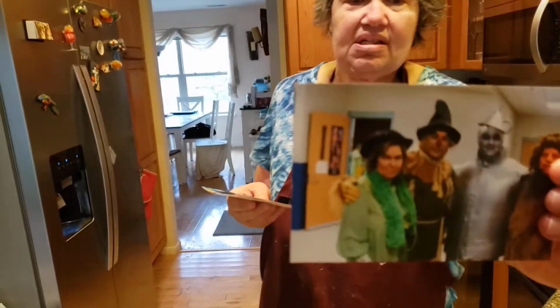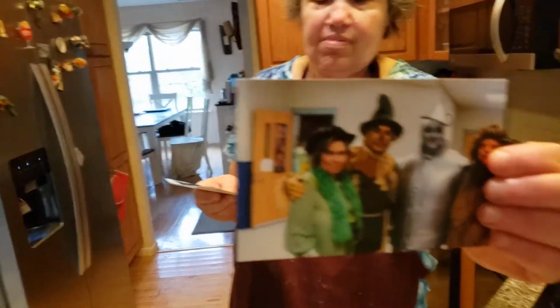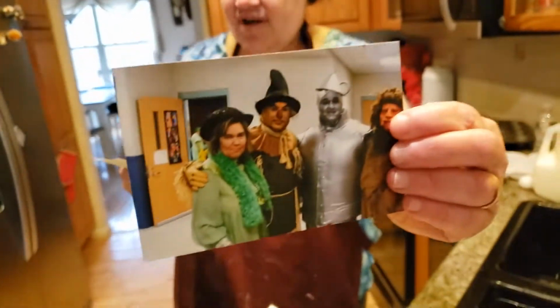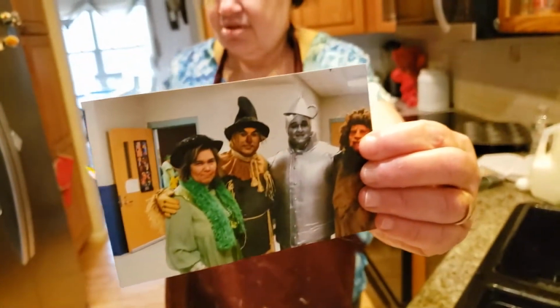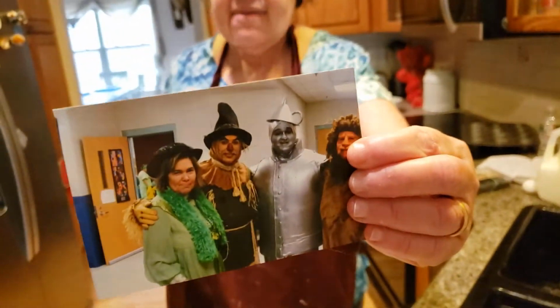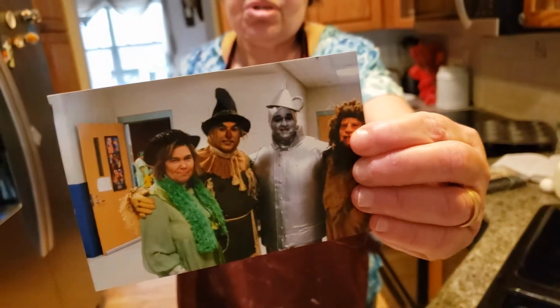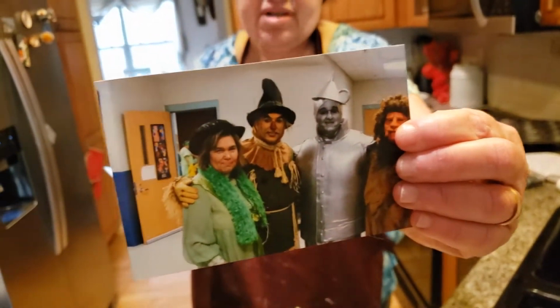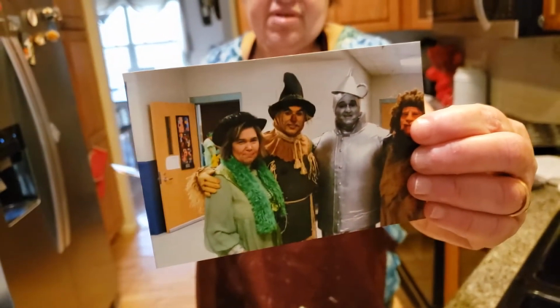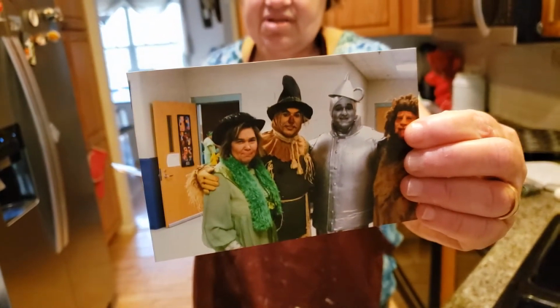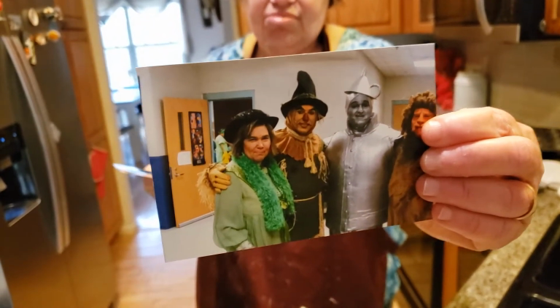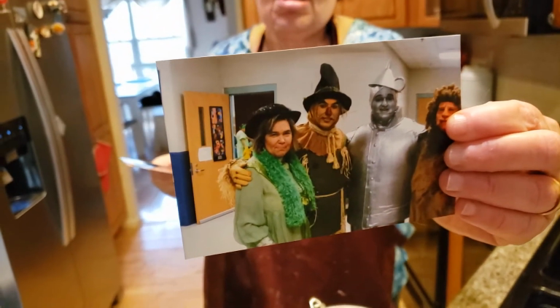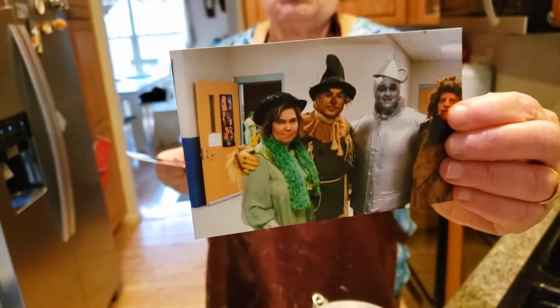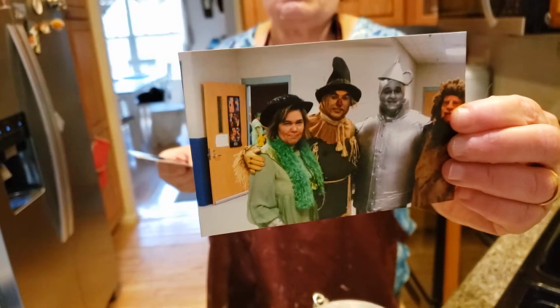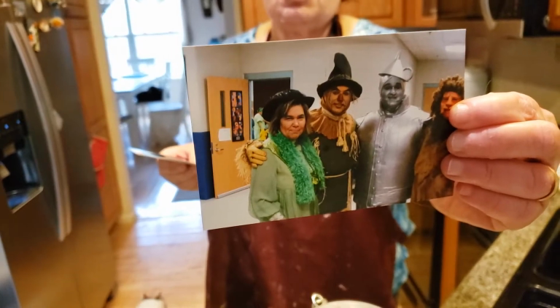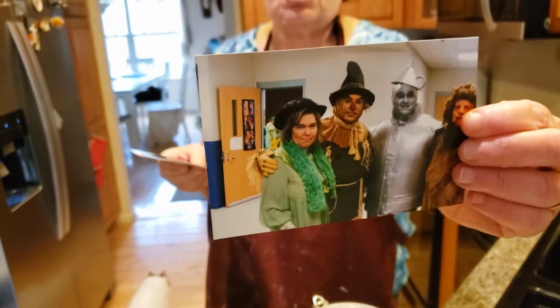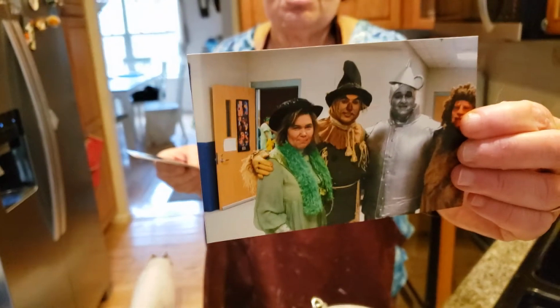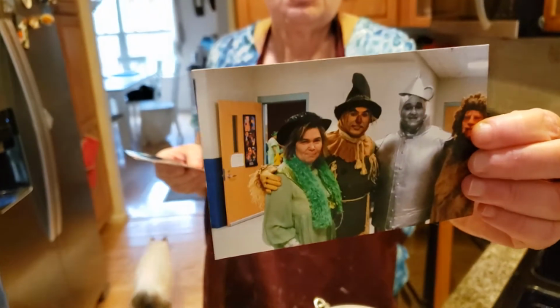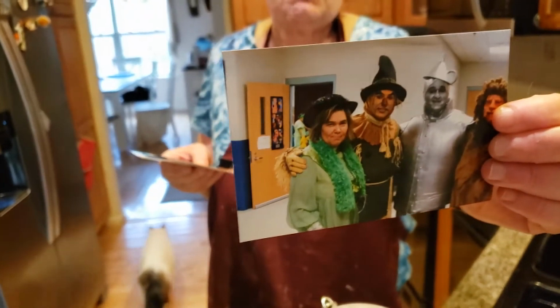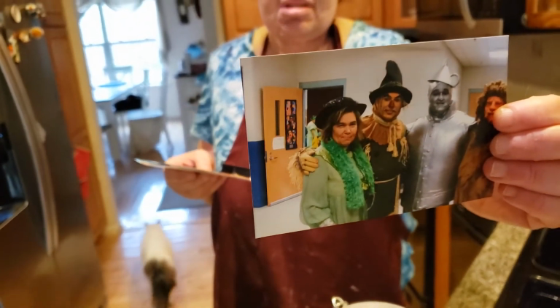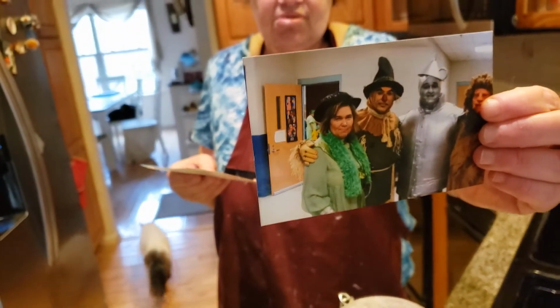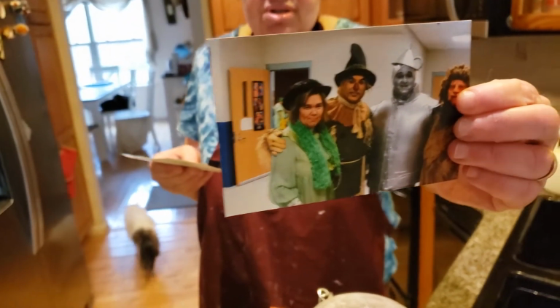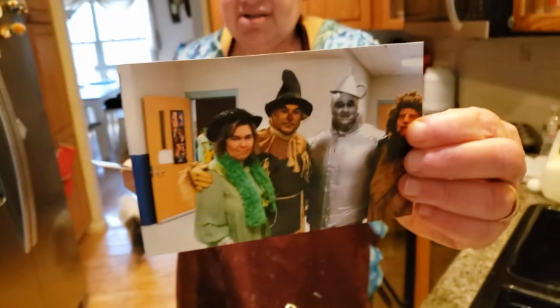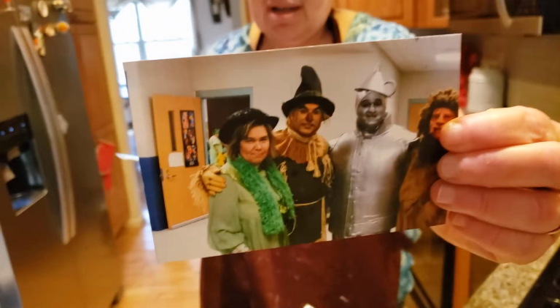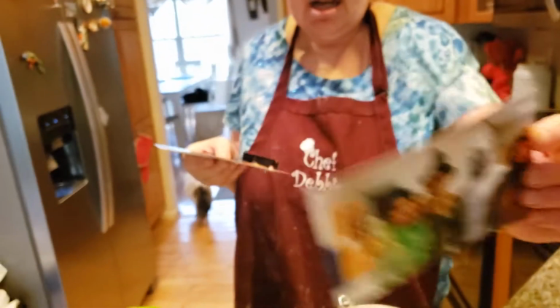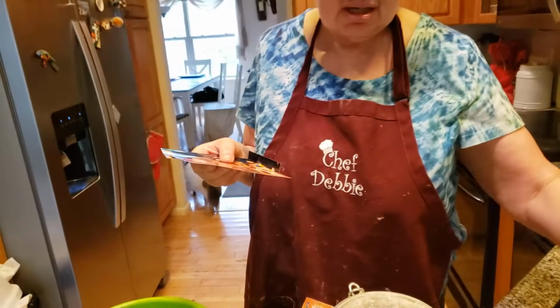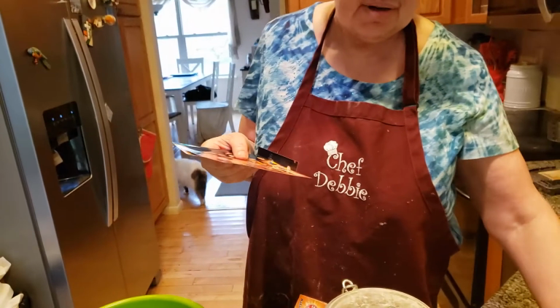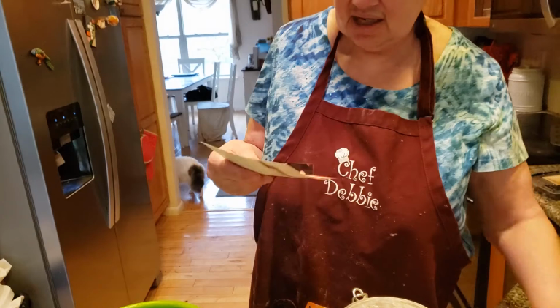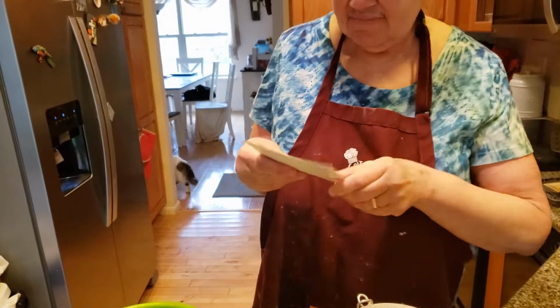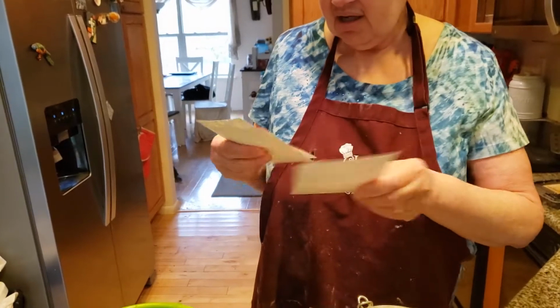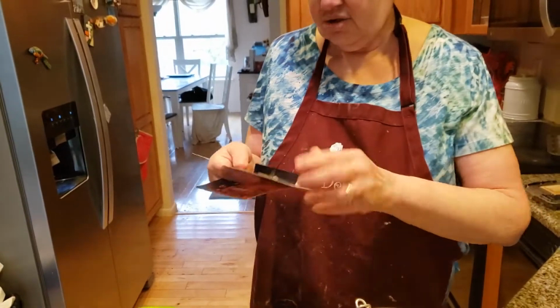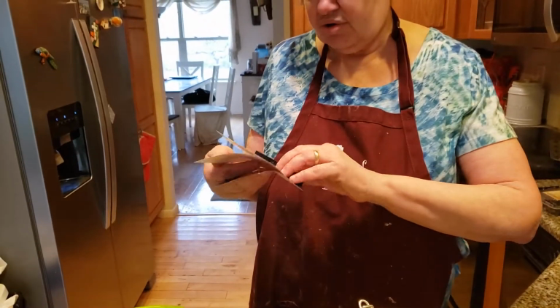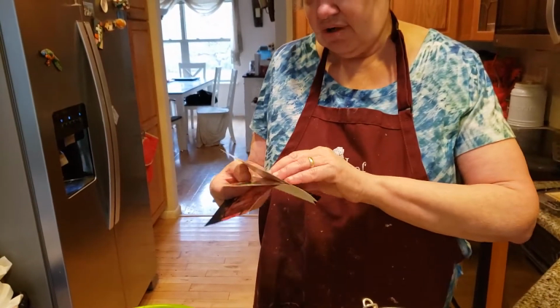I was standing there with my friends — we're still Facebook friends even today — the three trio: the lion, the tin man, and the scarecrow. The Wizard of Oz.